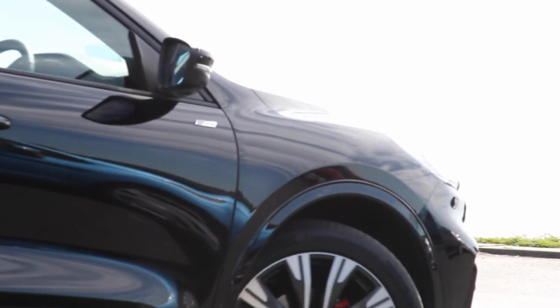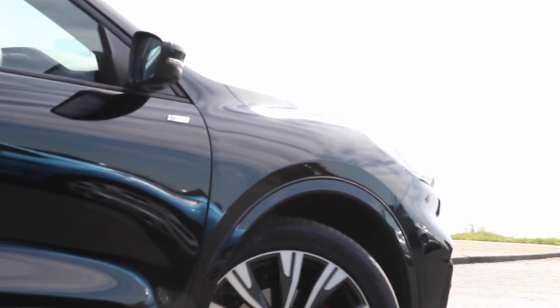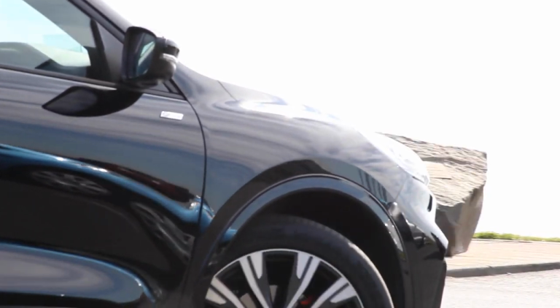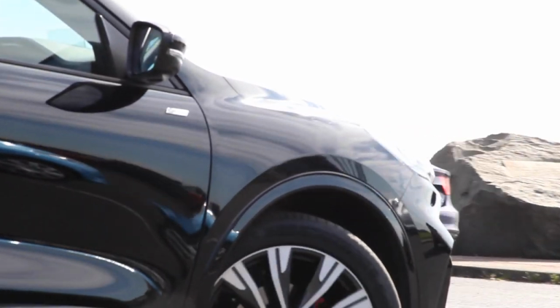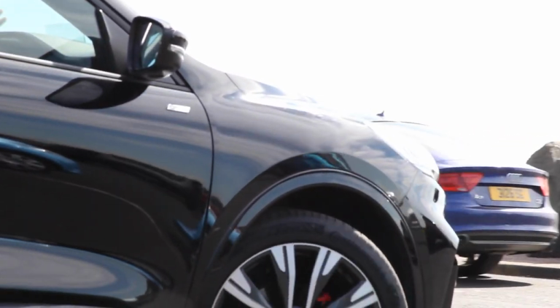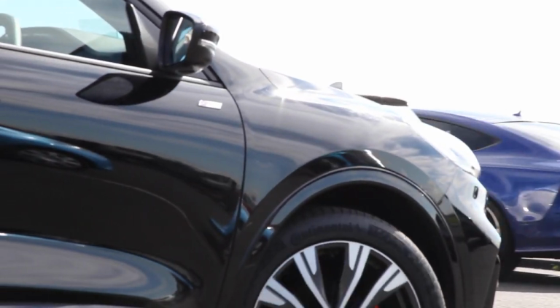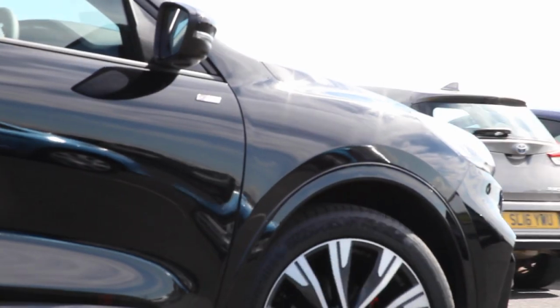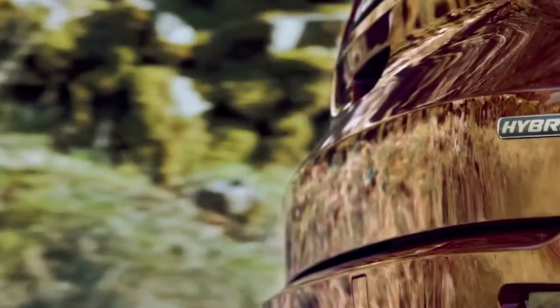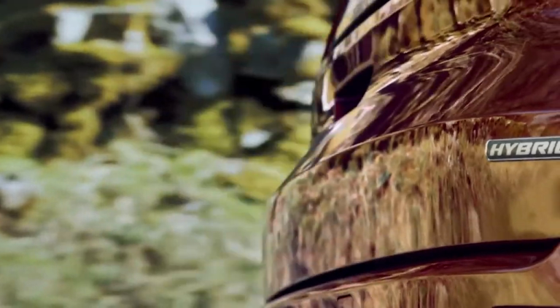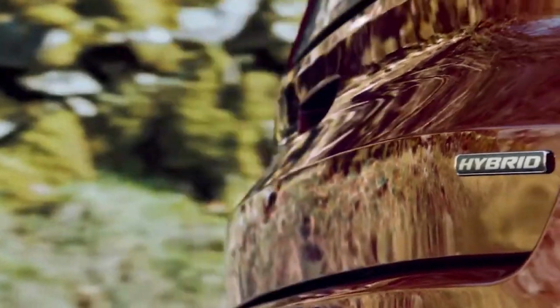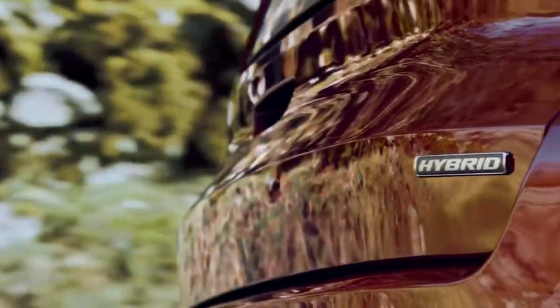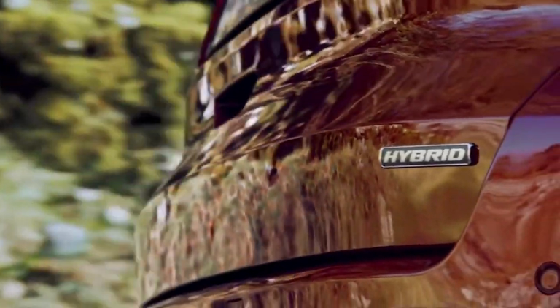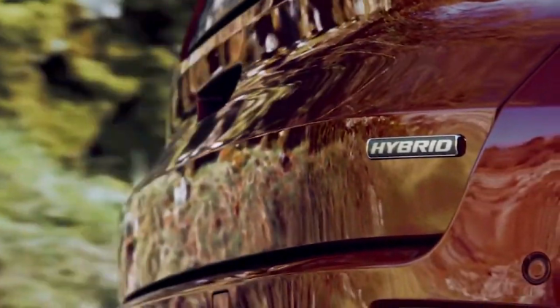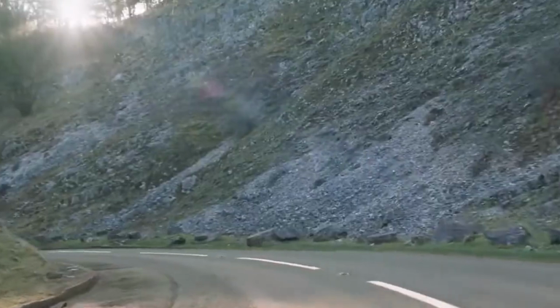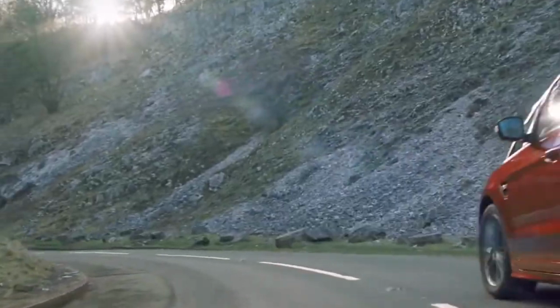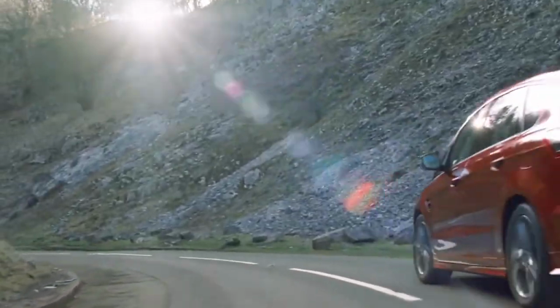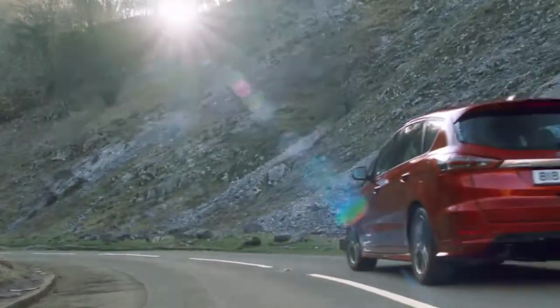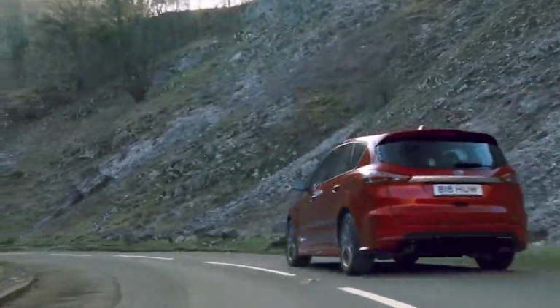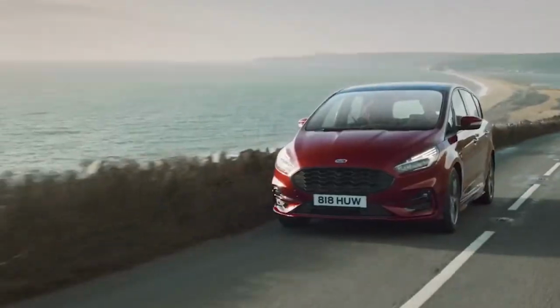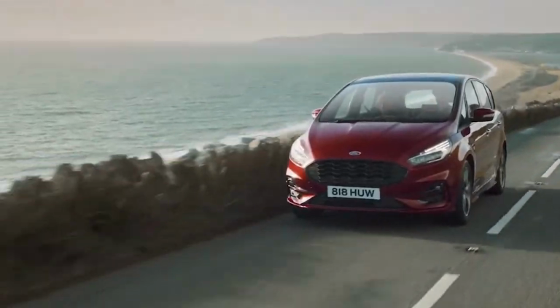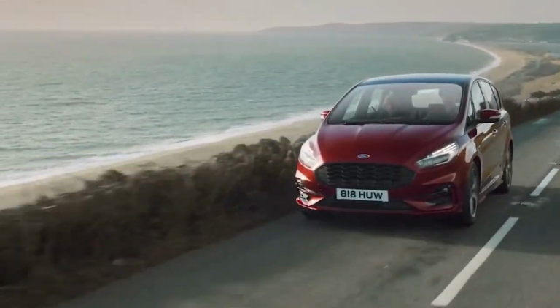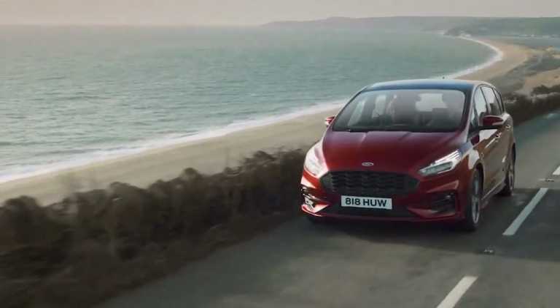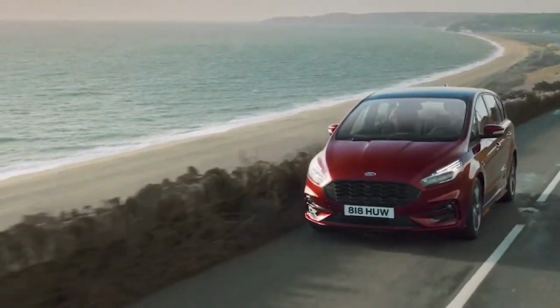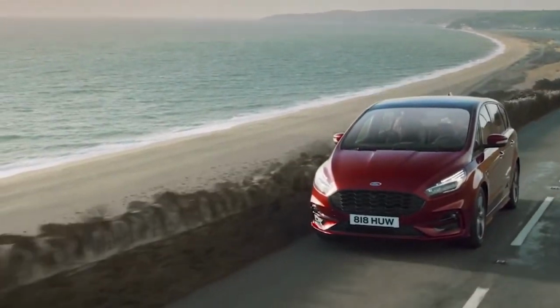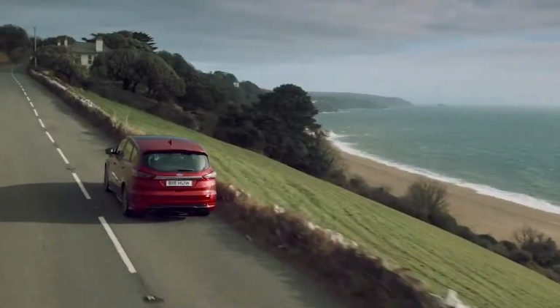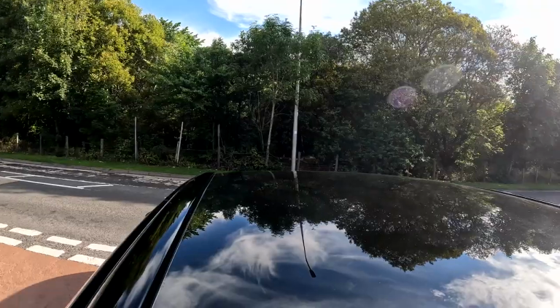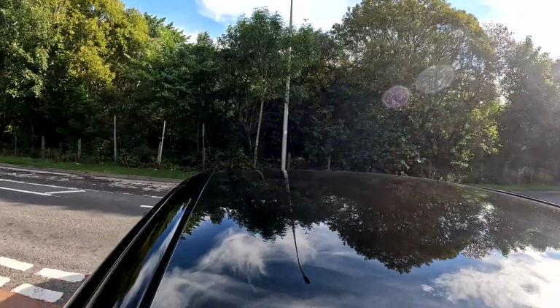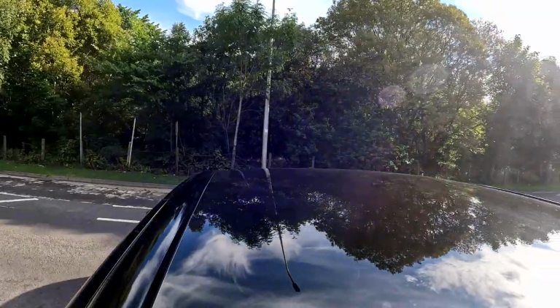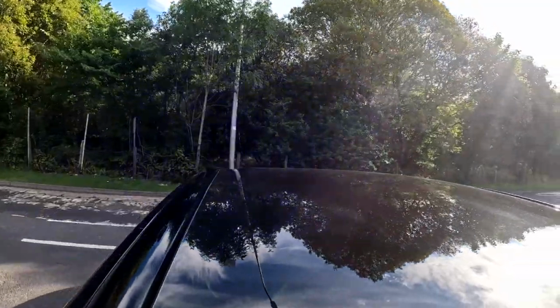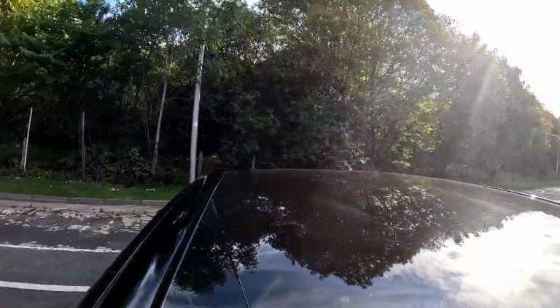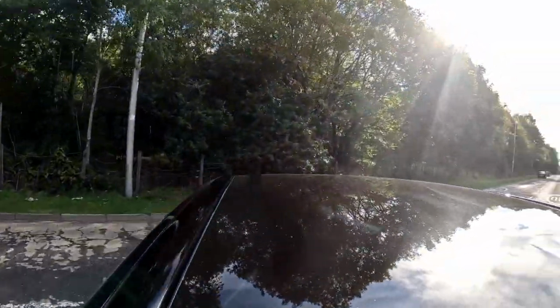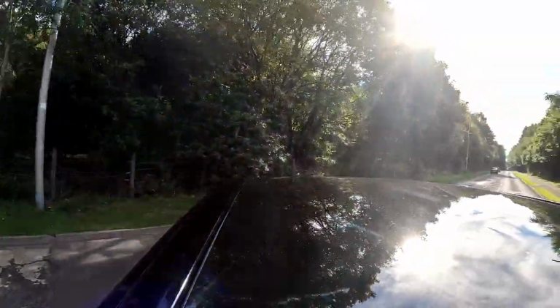Moving on to self-charging hybrid options, Ford offer the Kuga SUV and the larger Galaxy and S-Max models, offering you up to 7 seats of electrified driving.